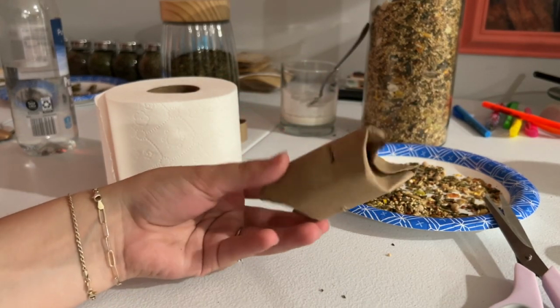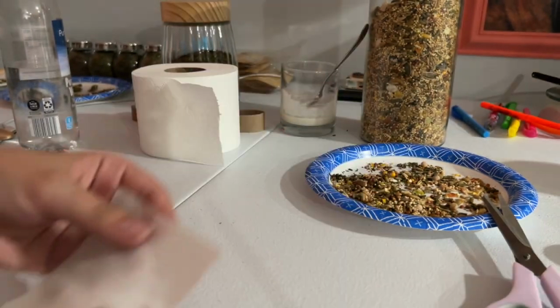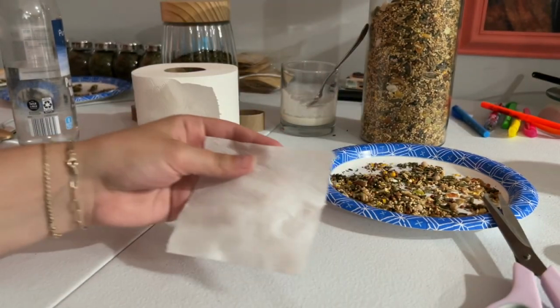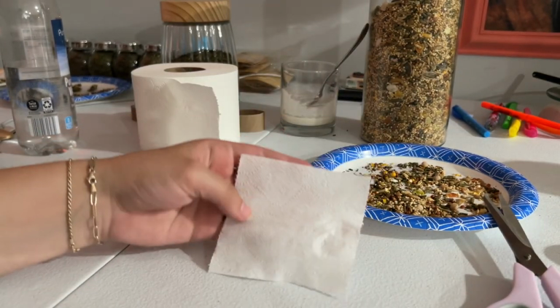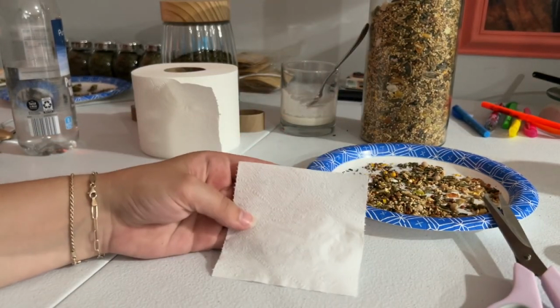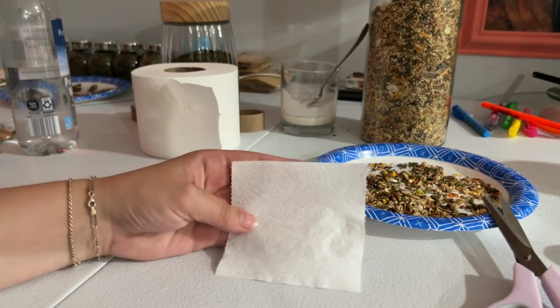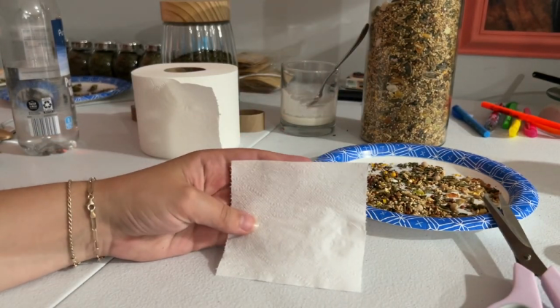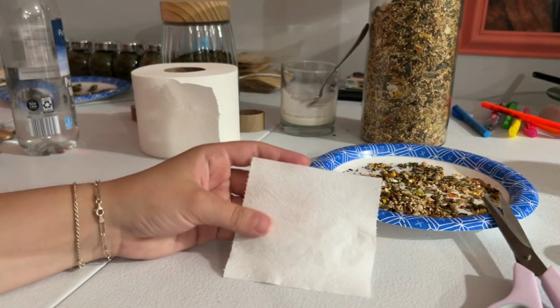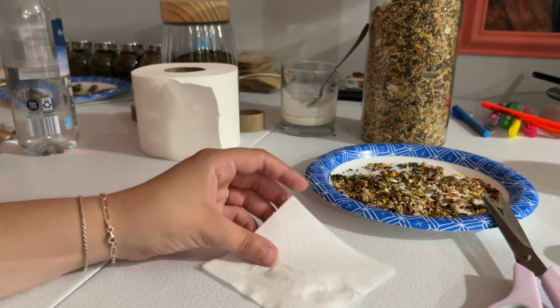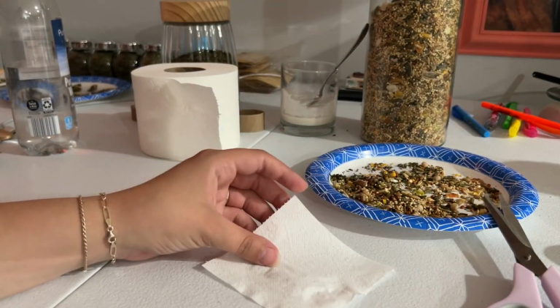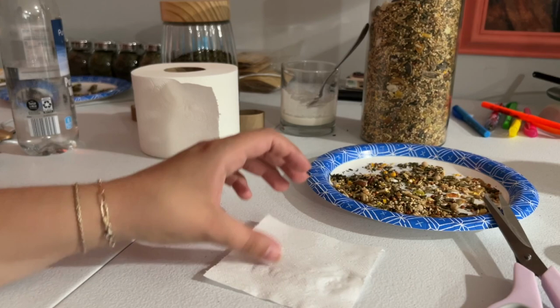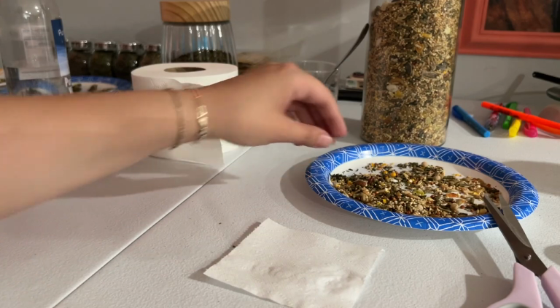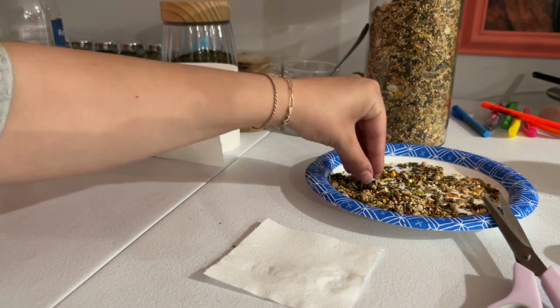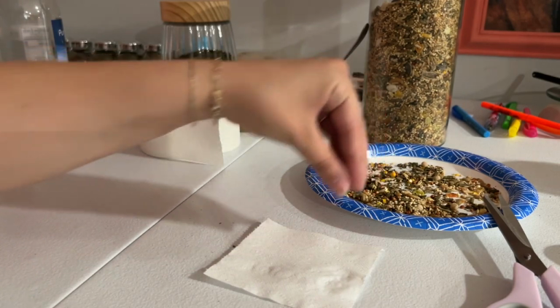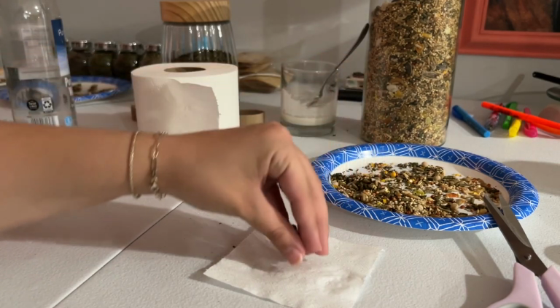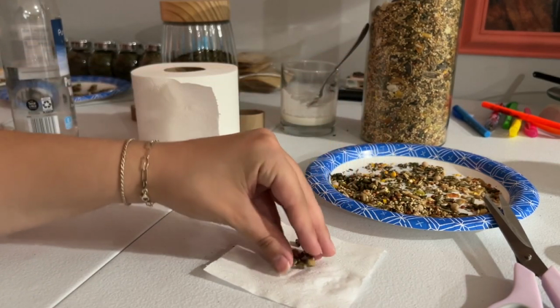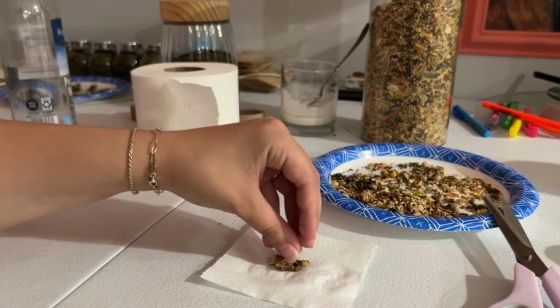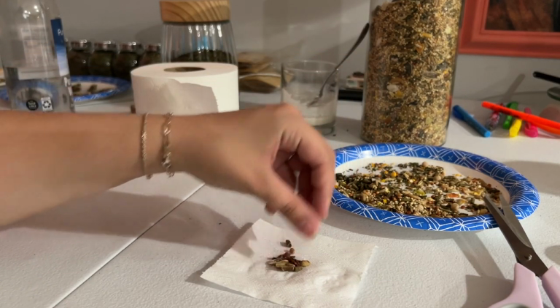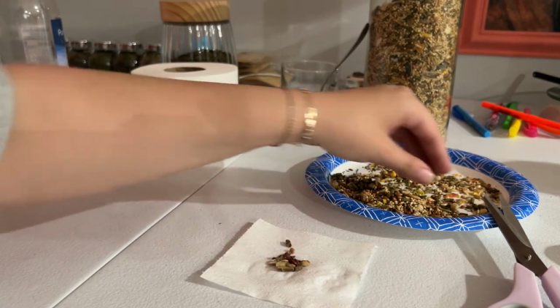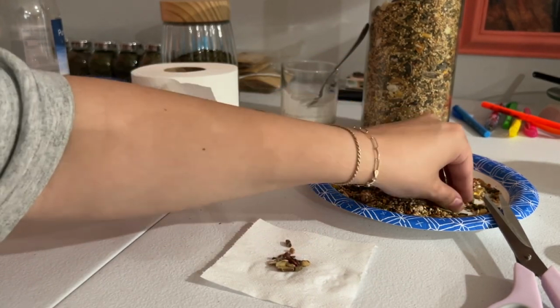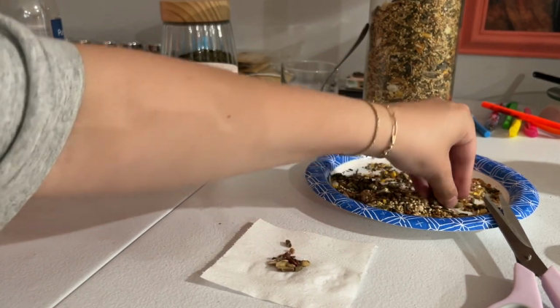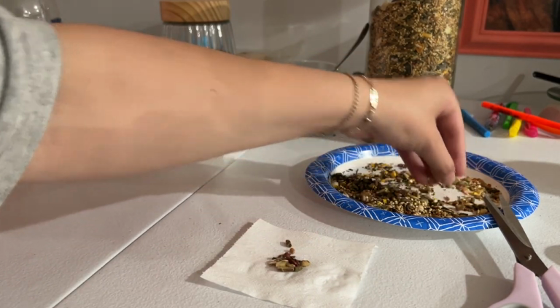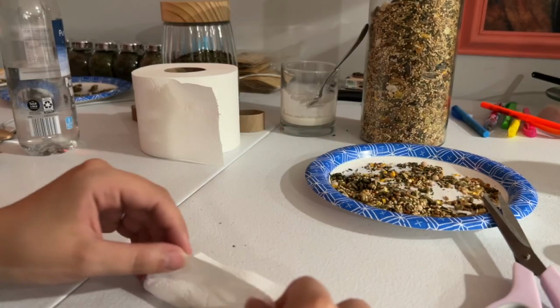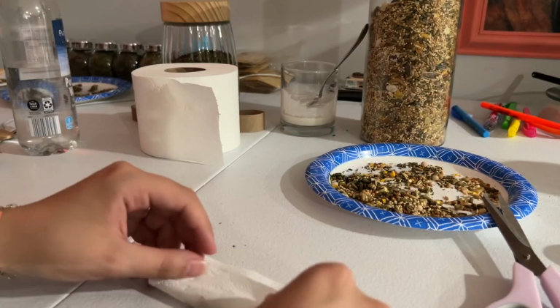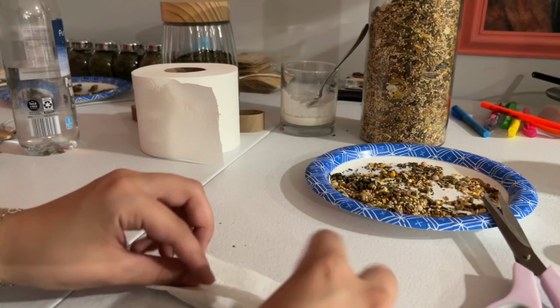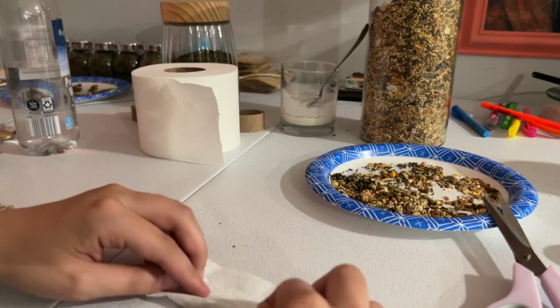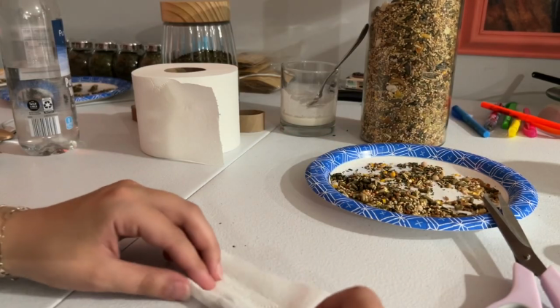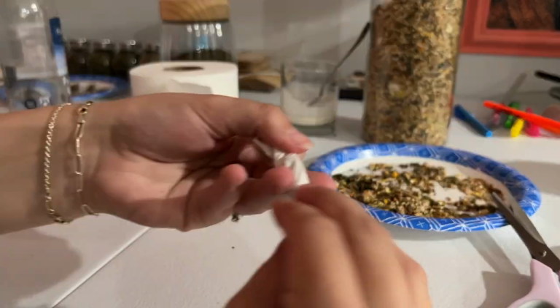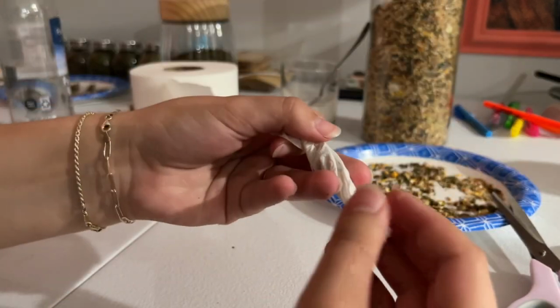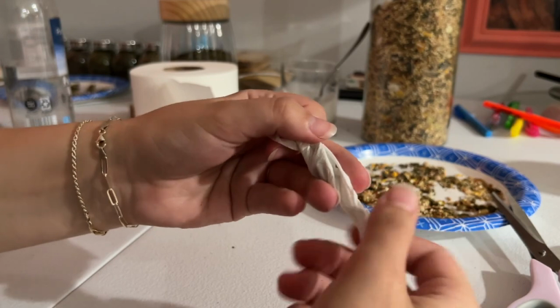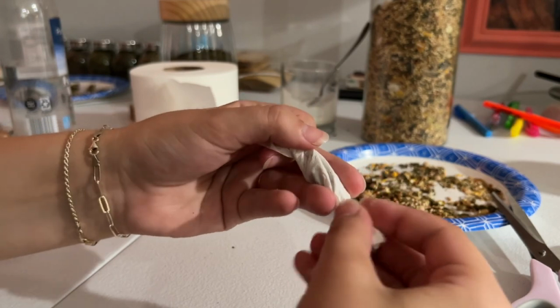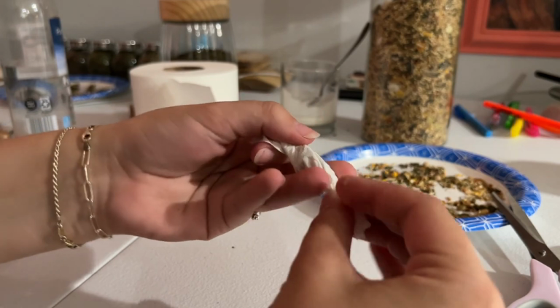For the last one, you're going to take a little sheet of toilet paper, put some seeds on it, then roll it up and twist the ends.